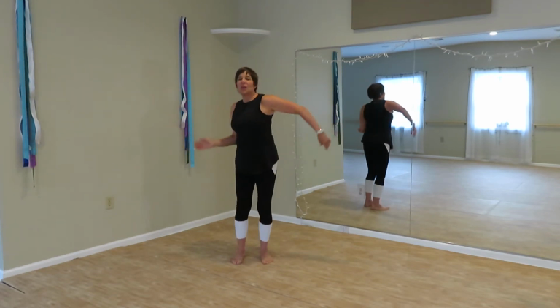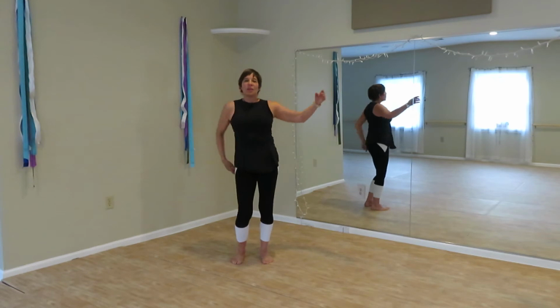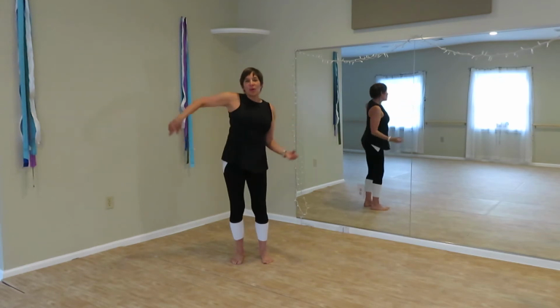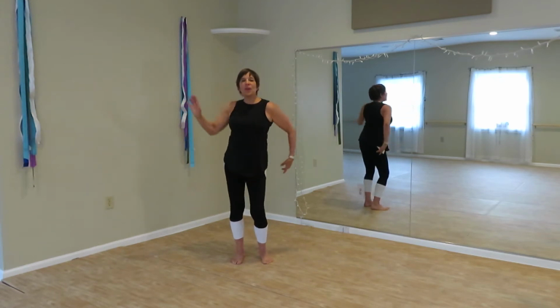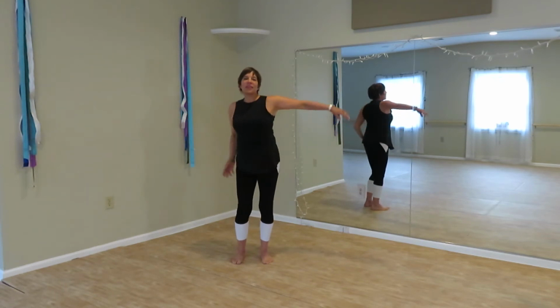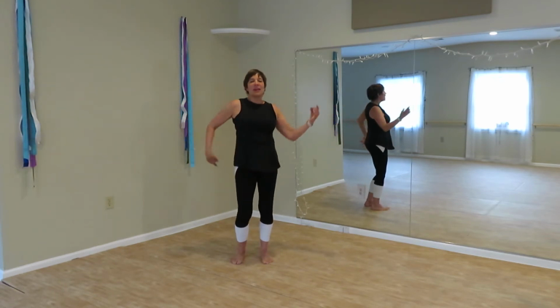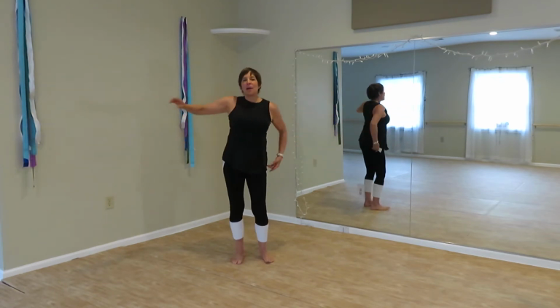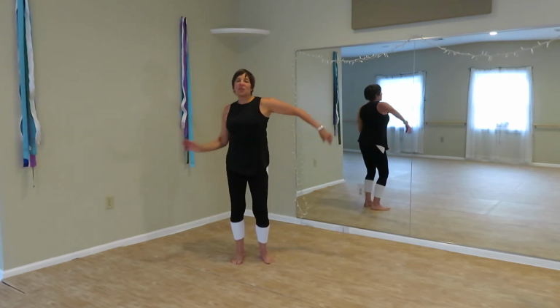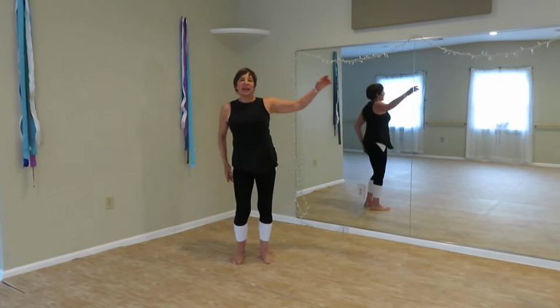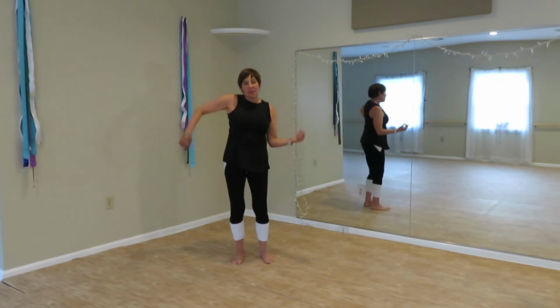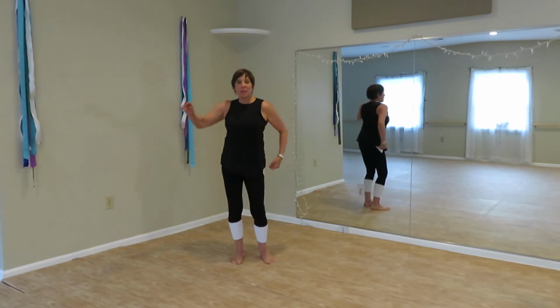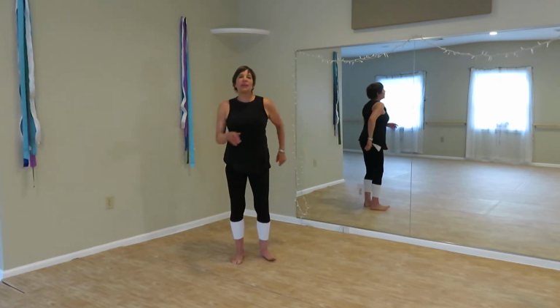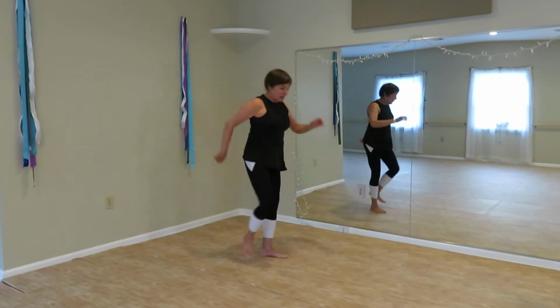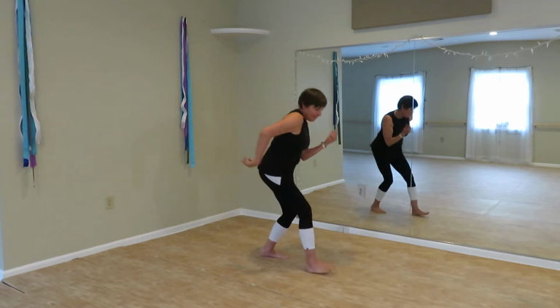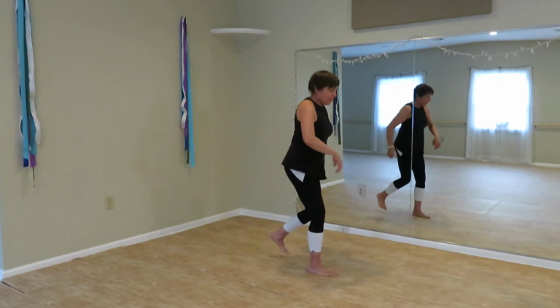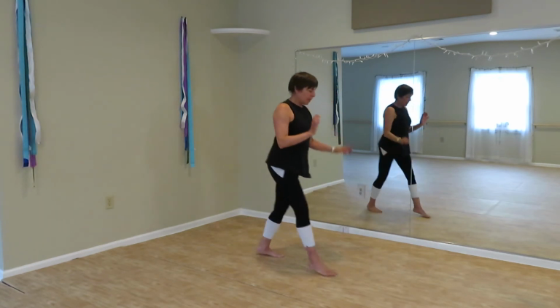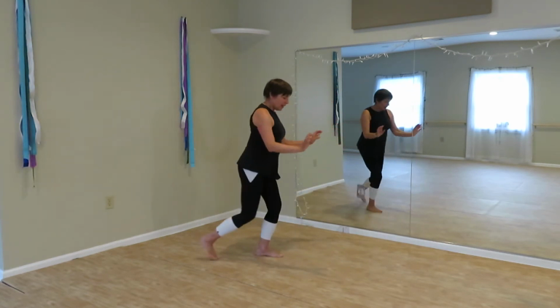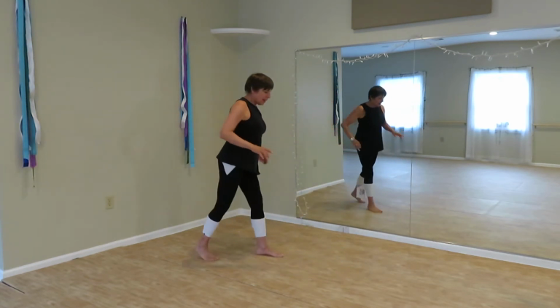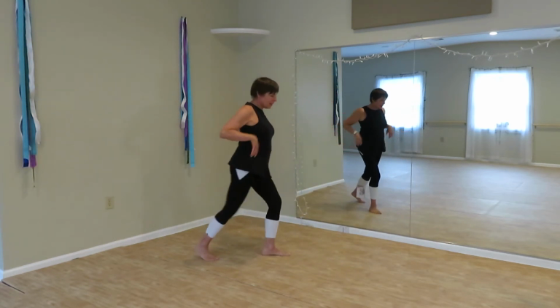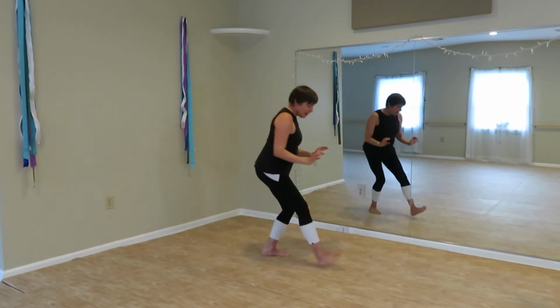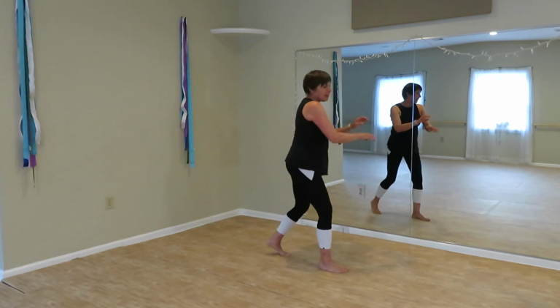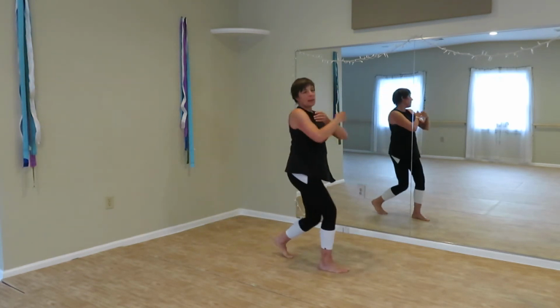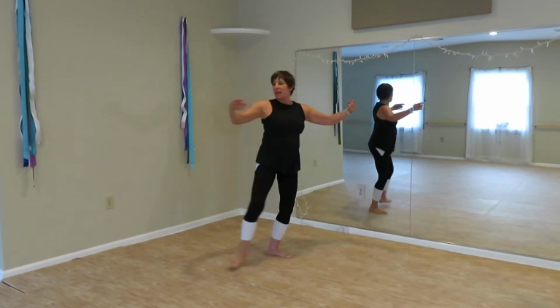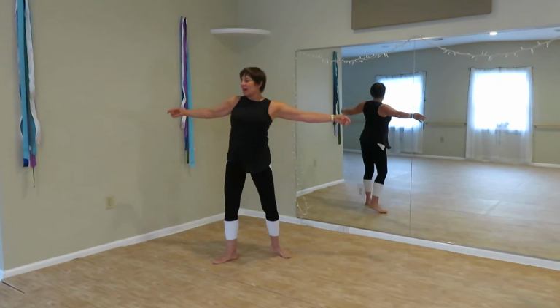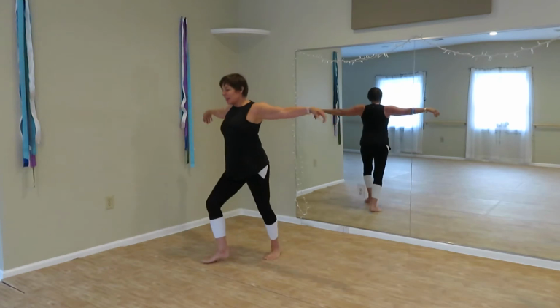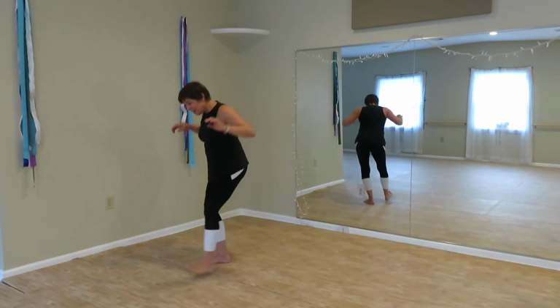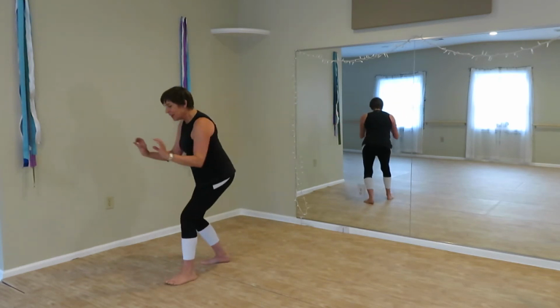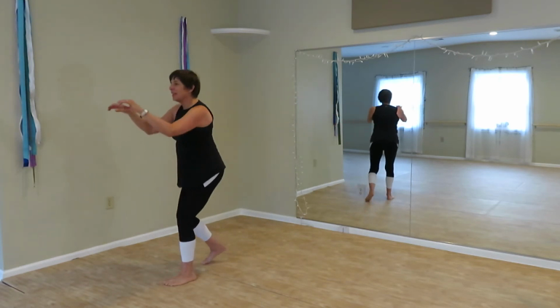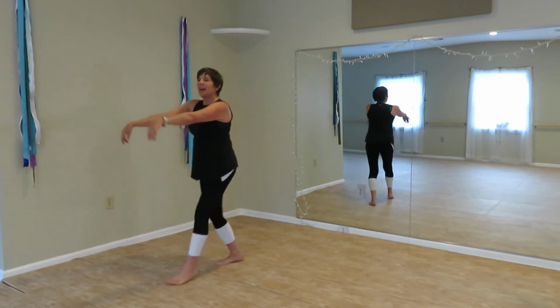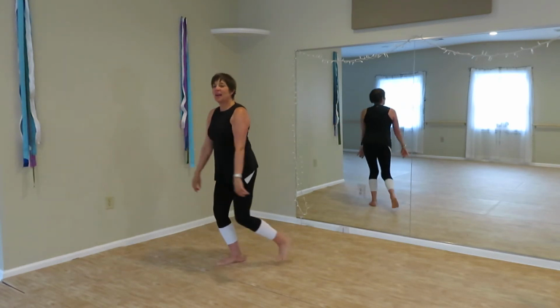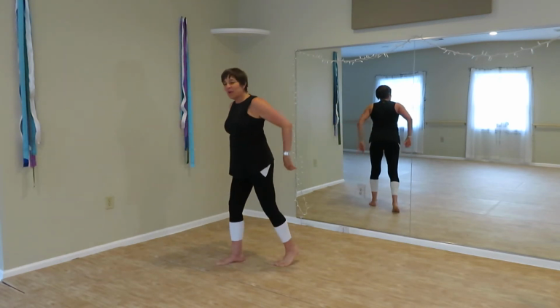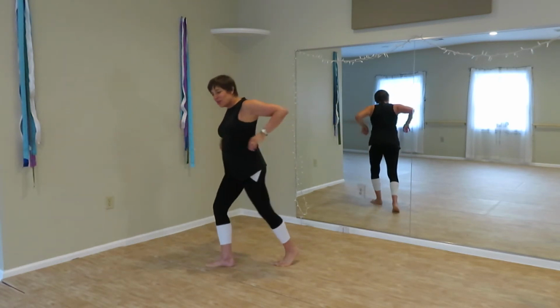Double cross front and double cross behind. Heel leading. Heel leading. Back all the foot.